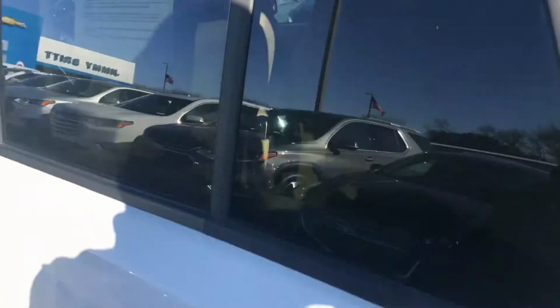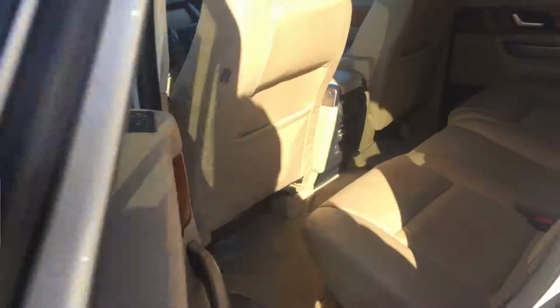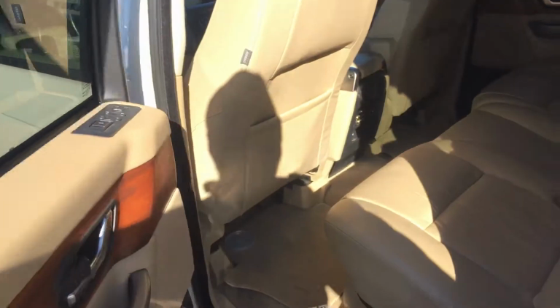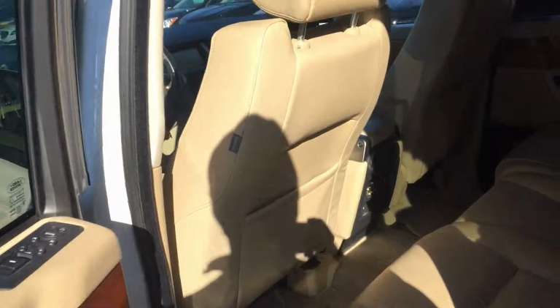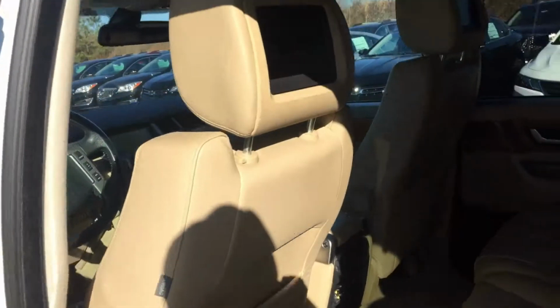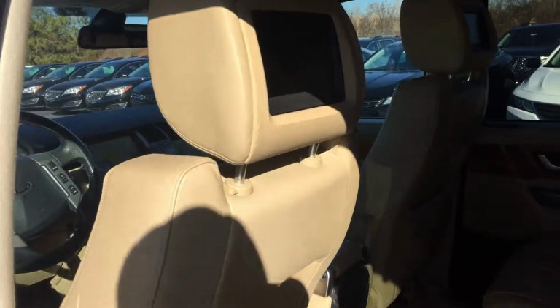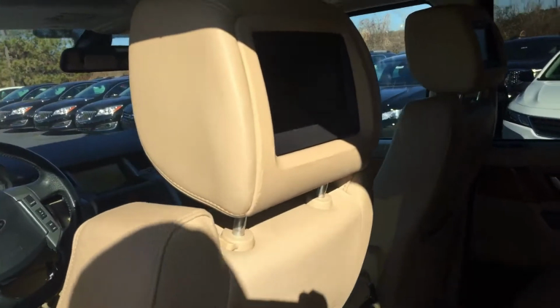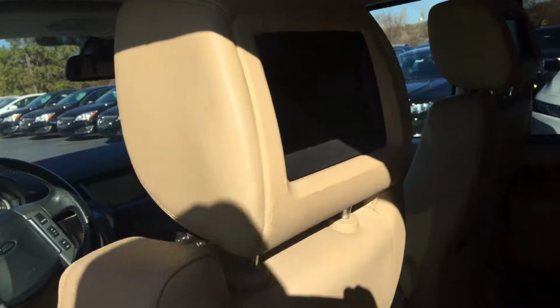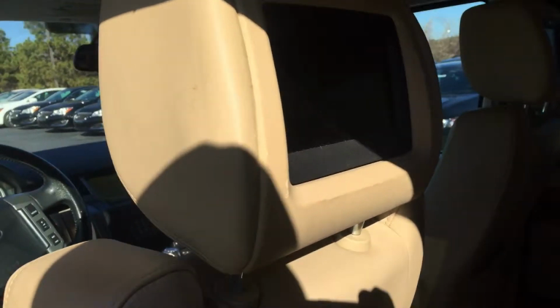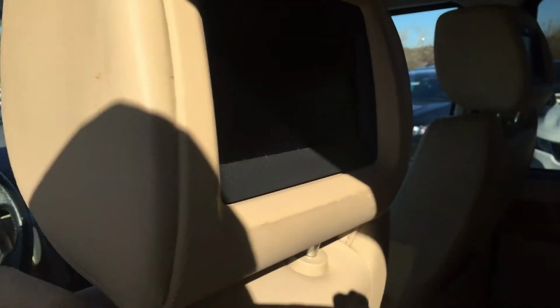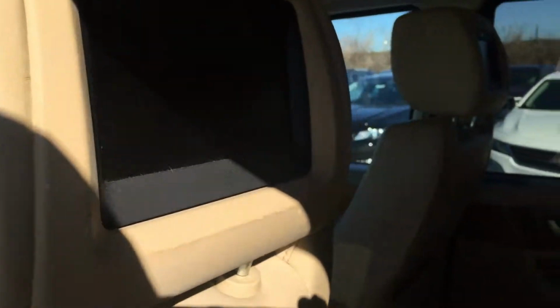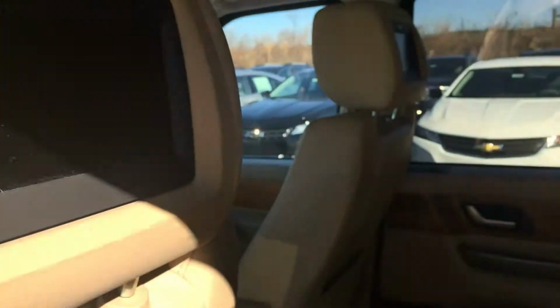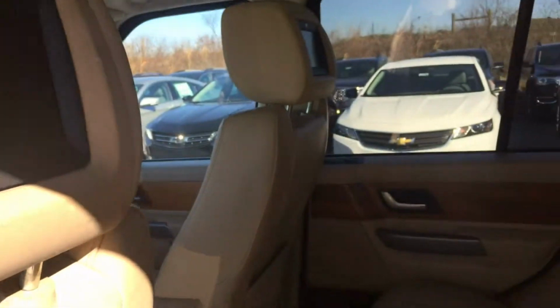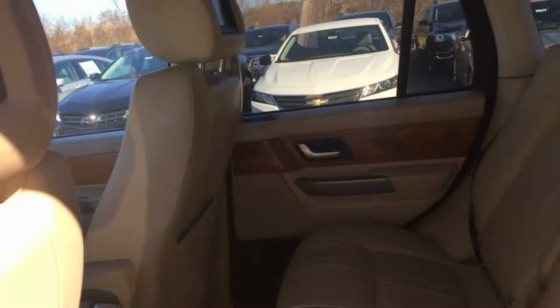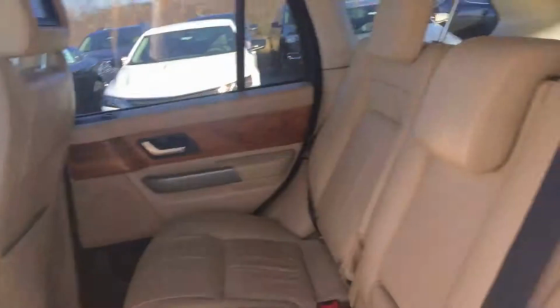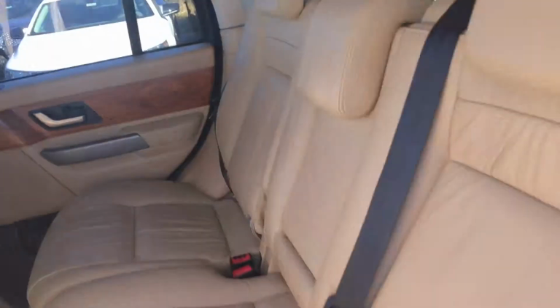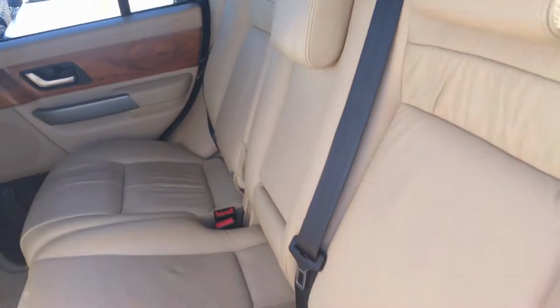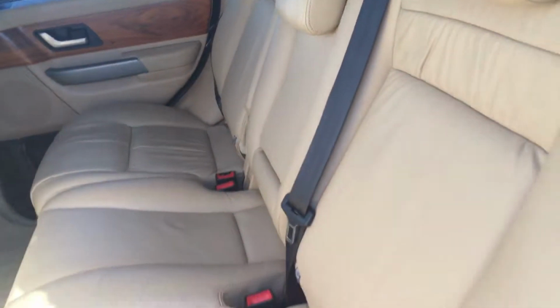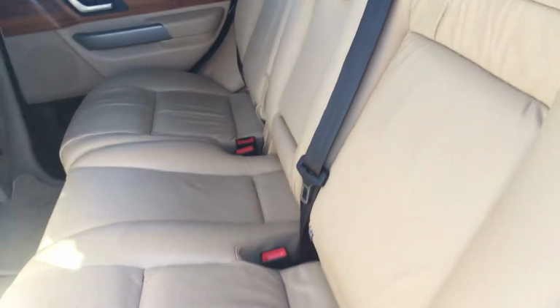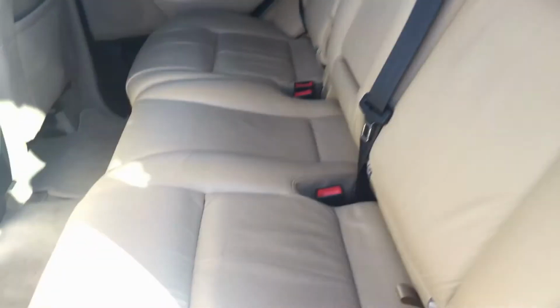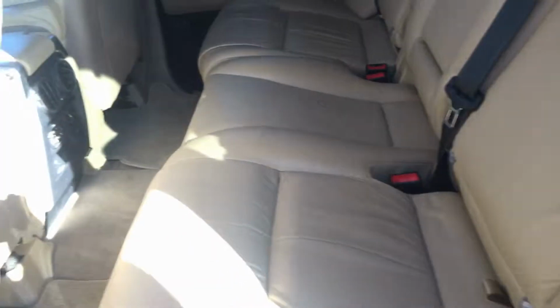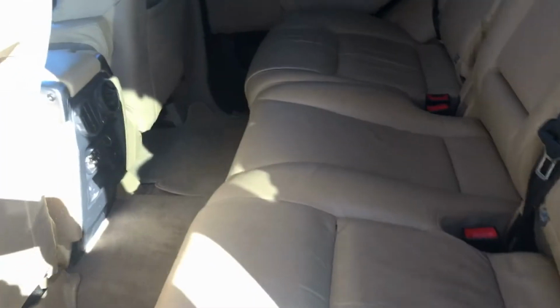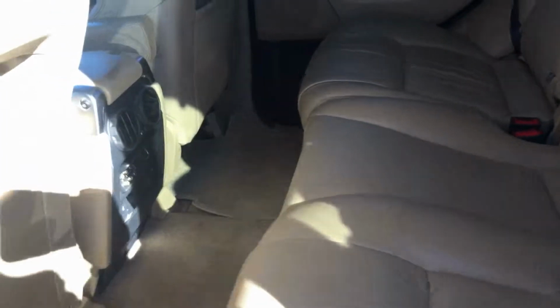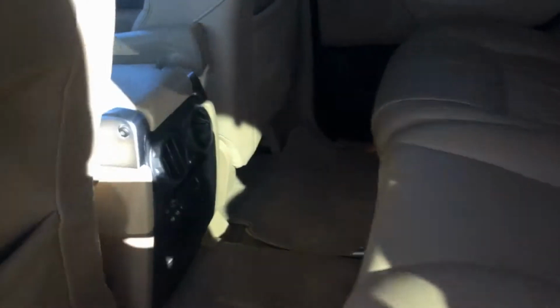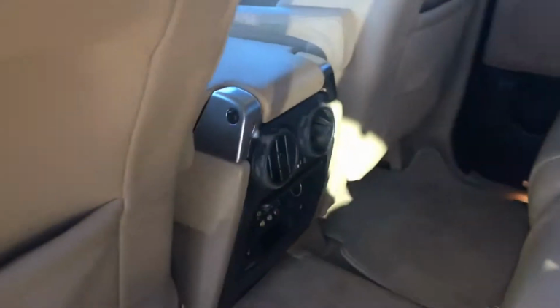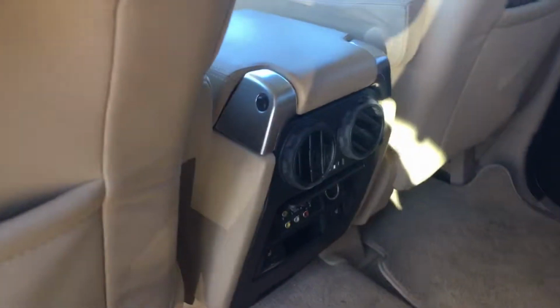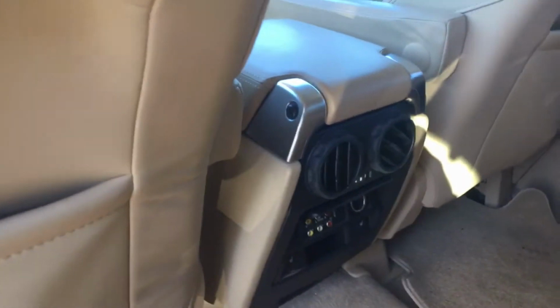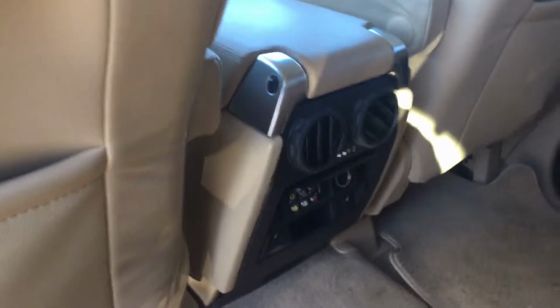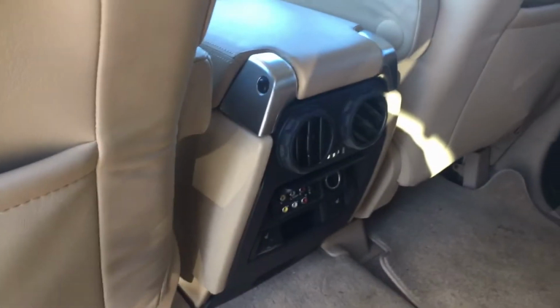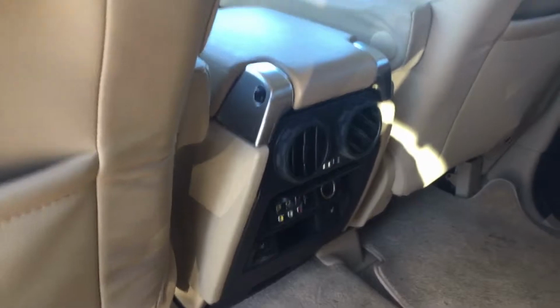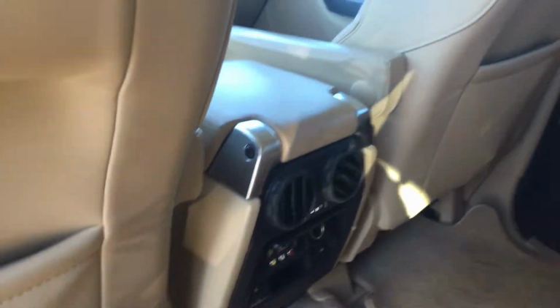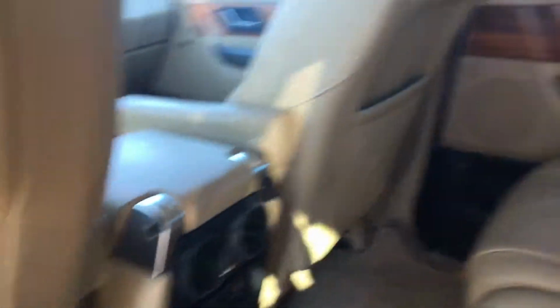Now this does have the rear DVD entertainment. Also want to show you a good look at this beautiful leather interior. It also comes with the second row climate control.